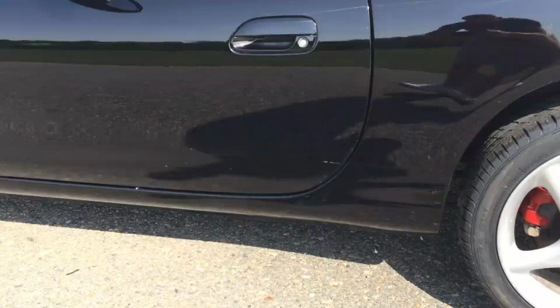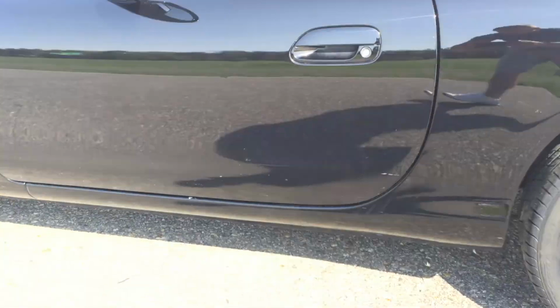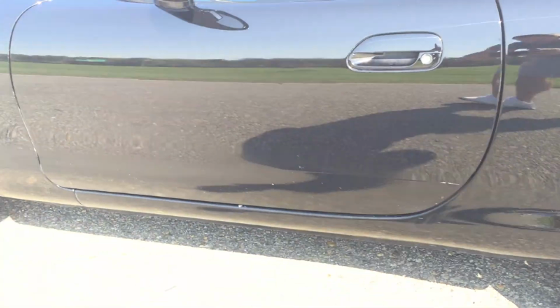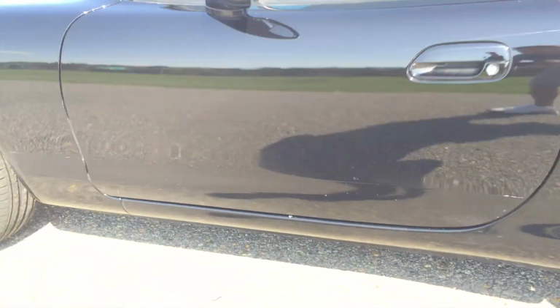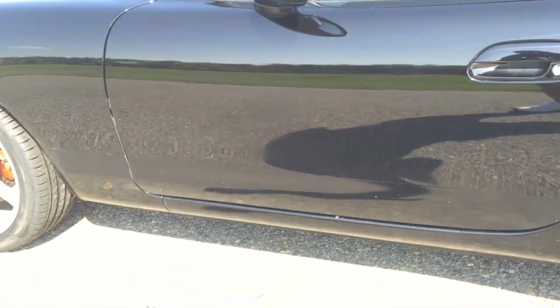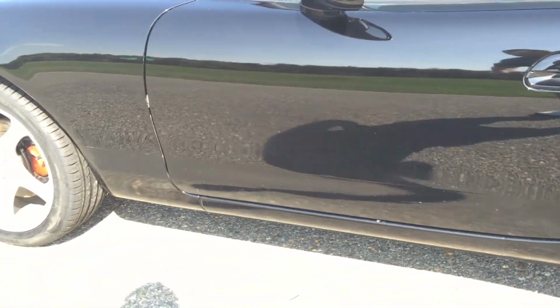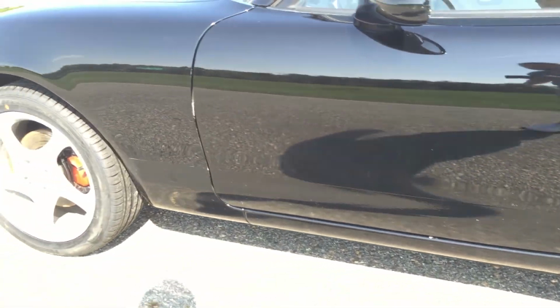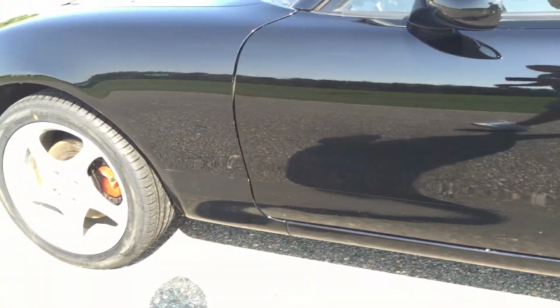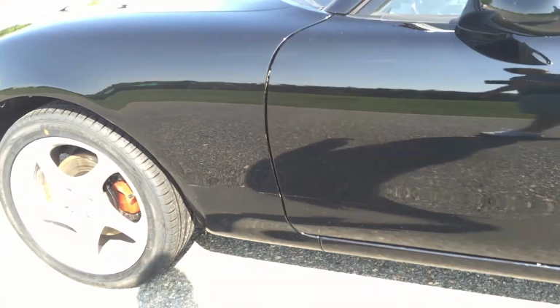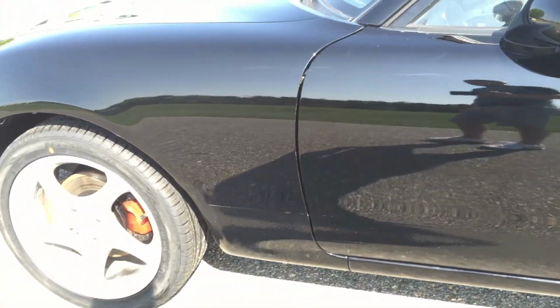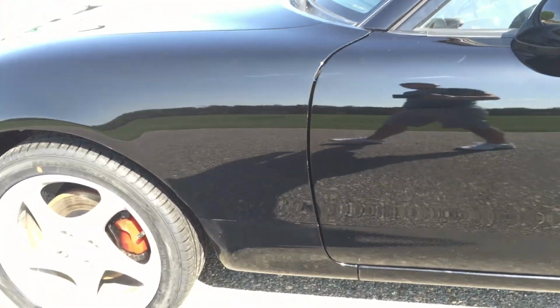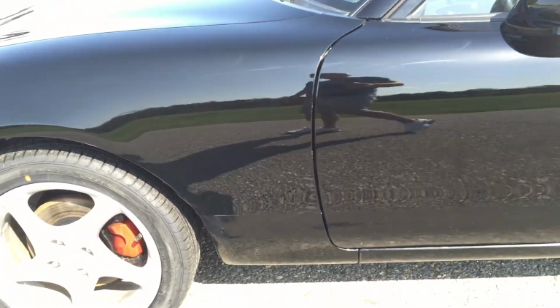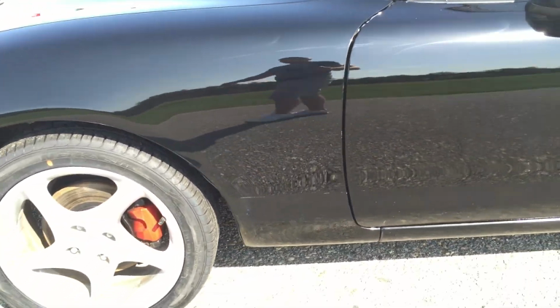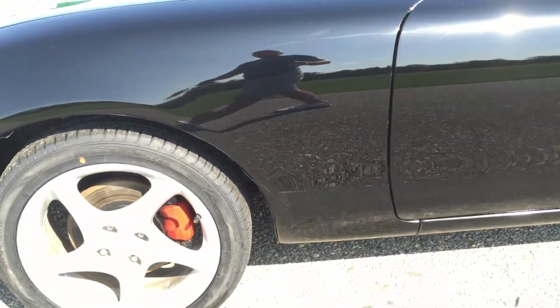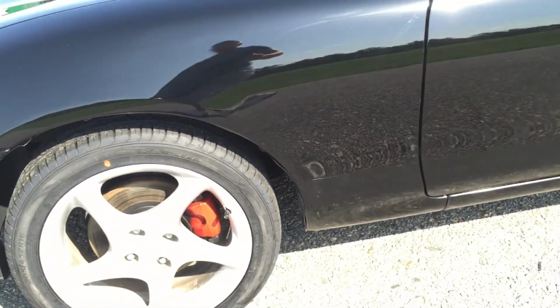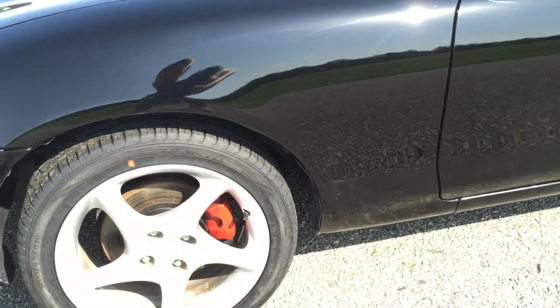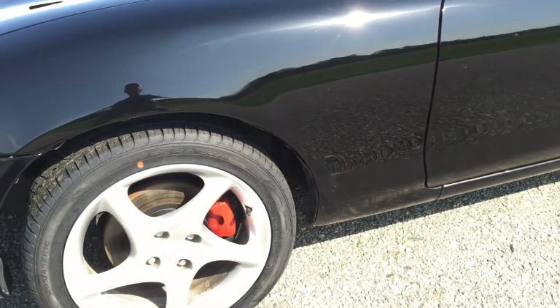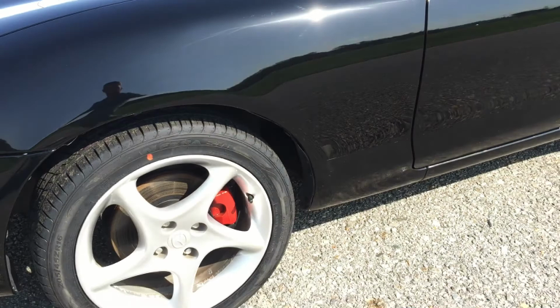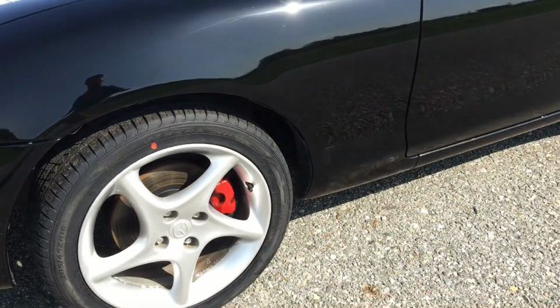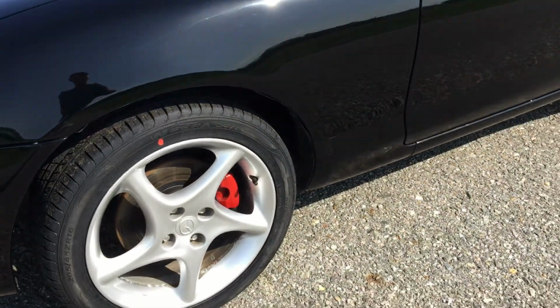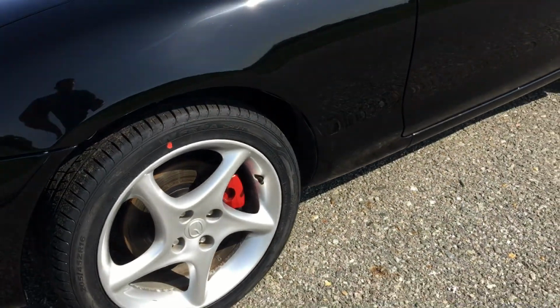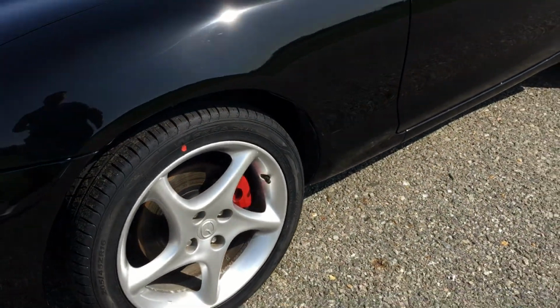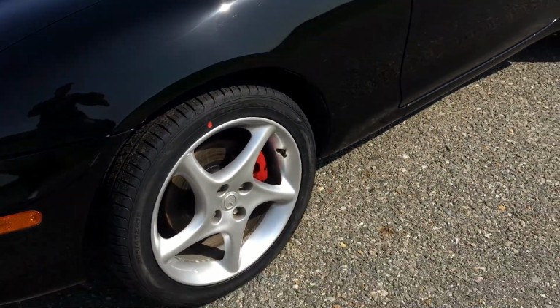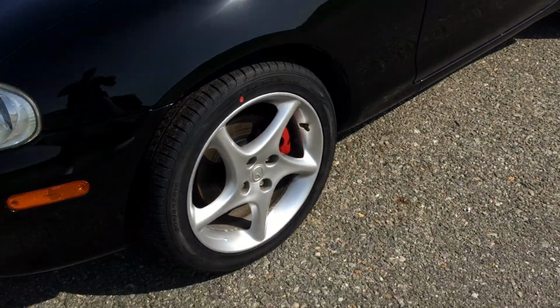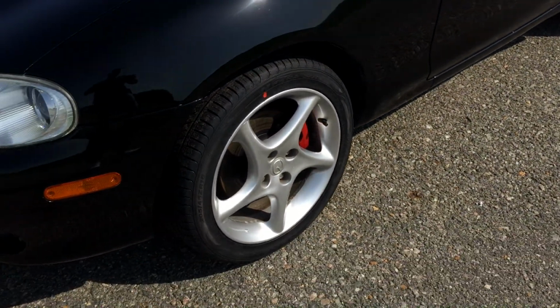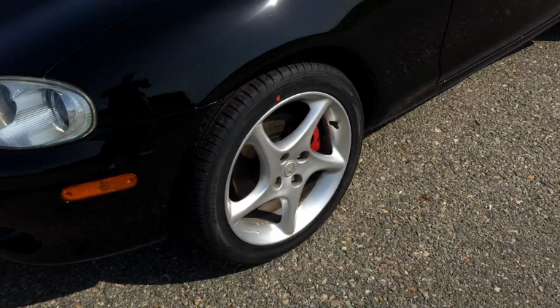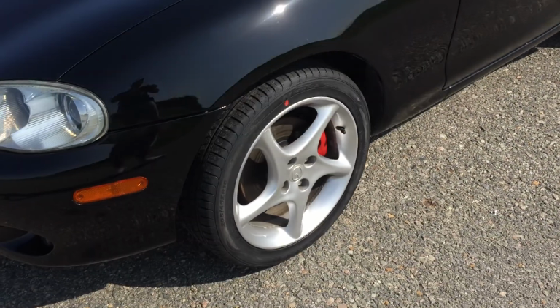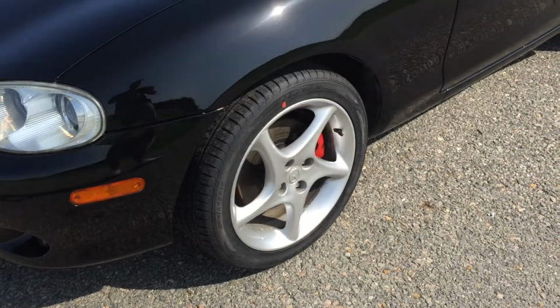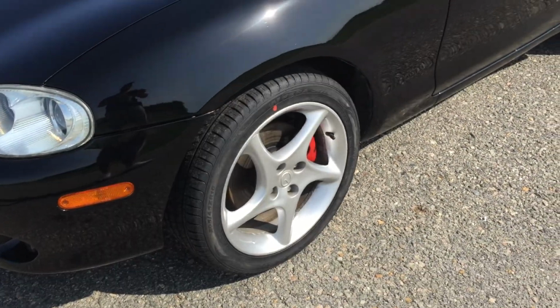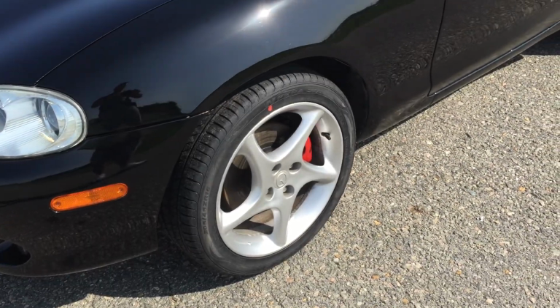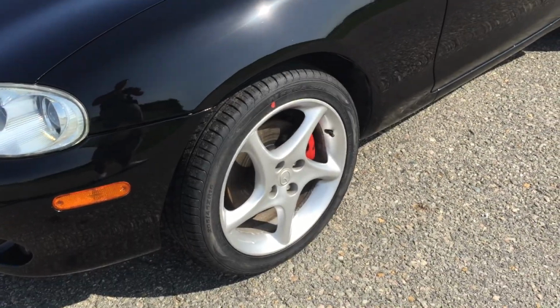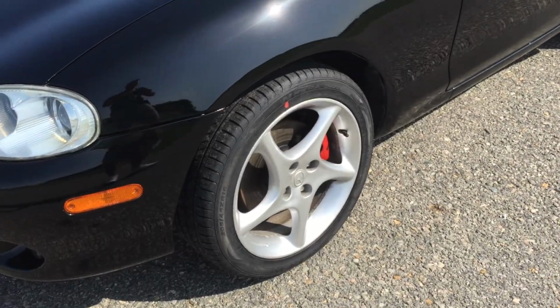While the wheels and tires were off and we were putting new ones on, we painted the calipers red with caliper paint, just to give it a nice little pop.